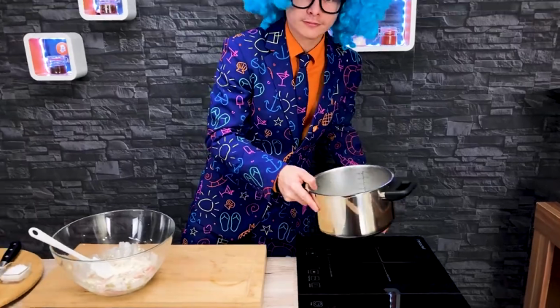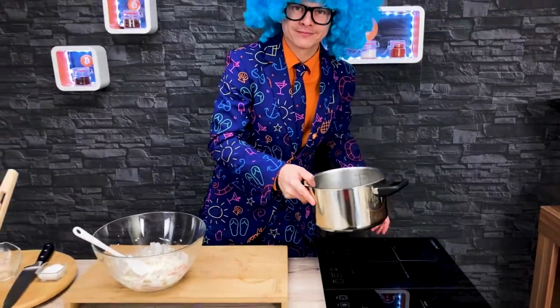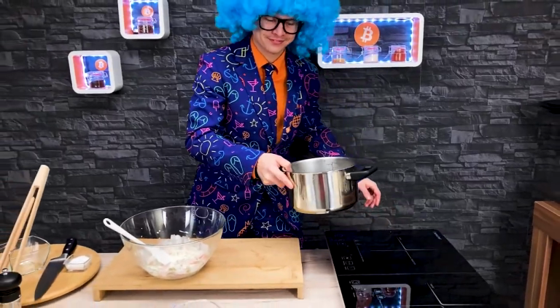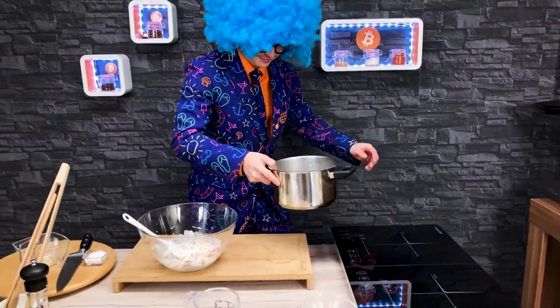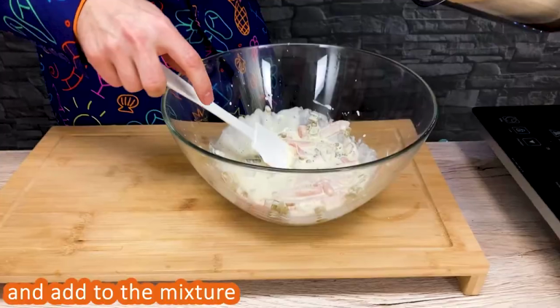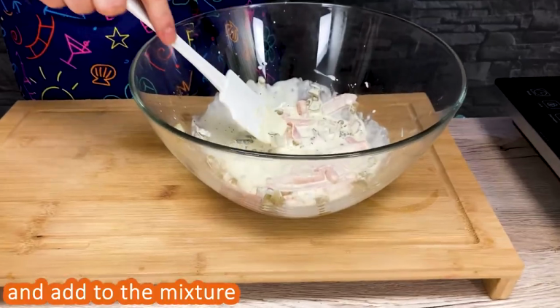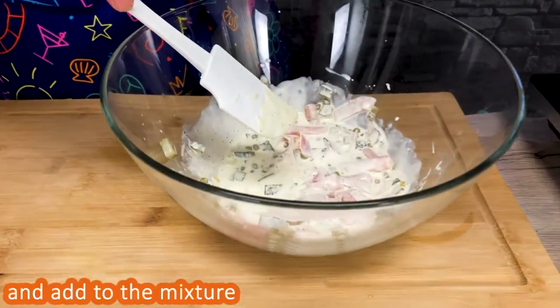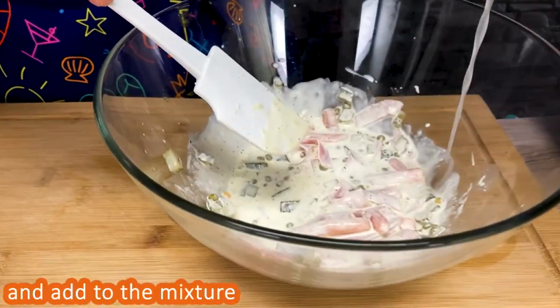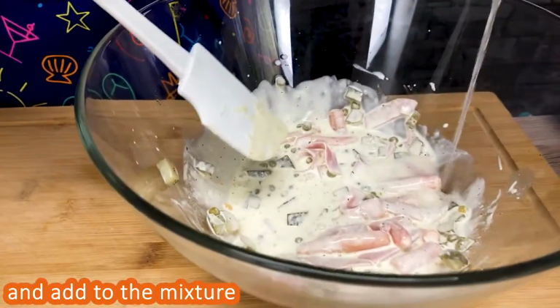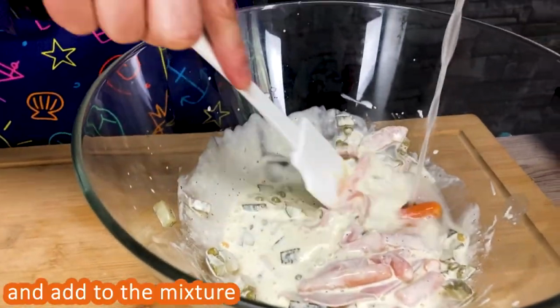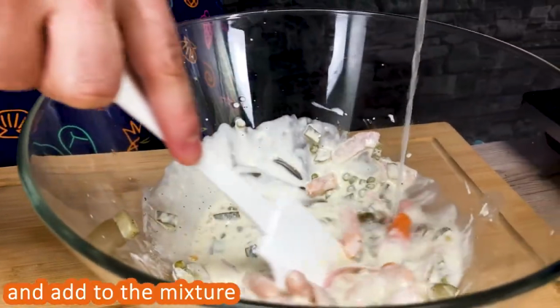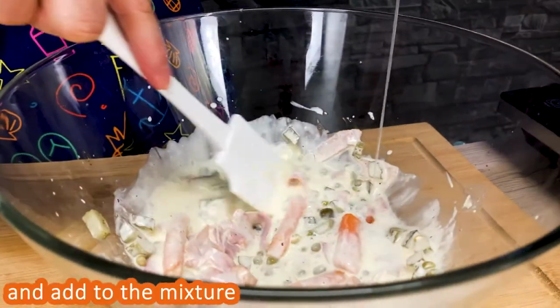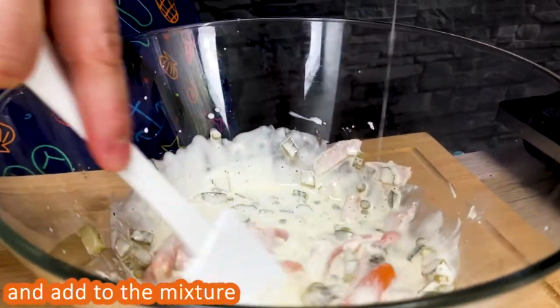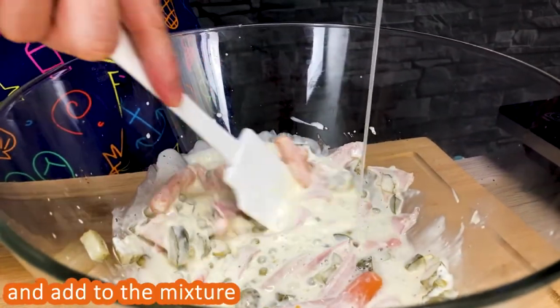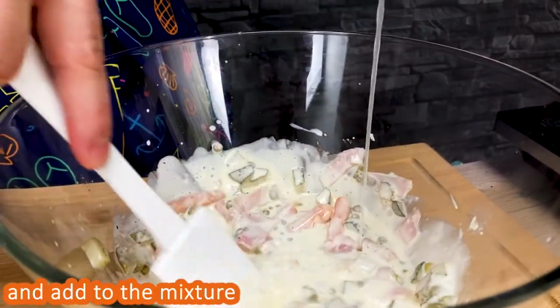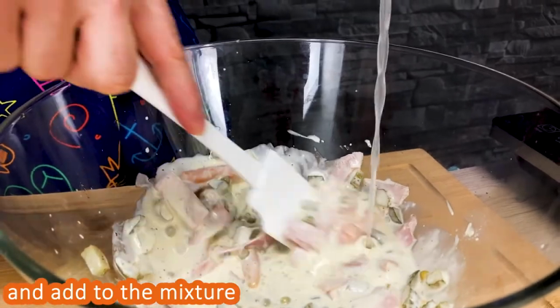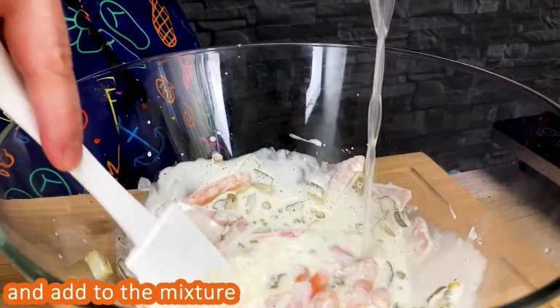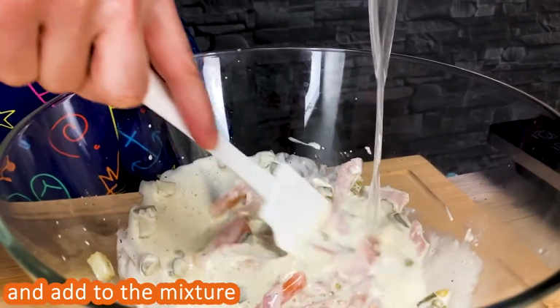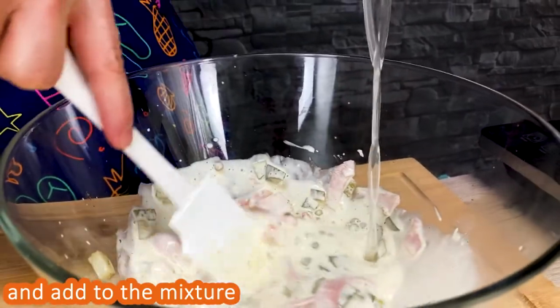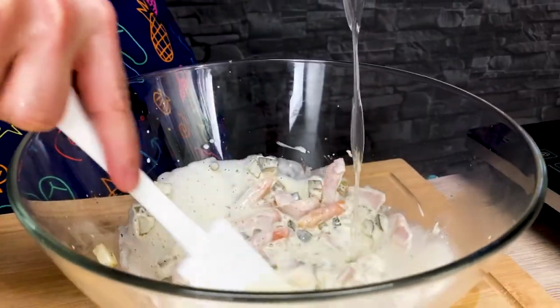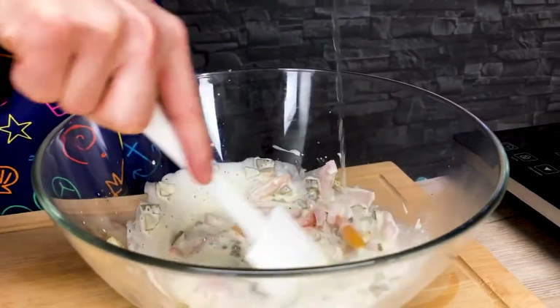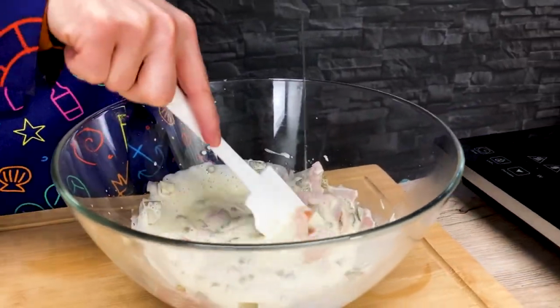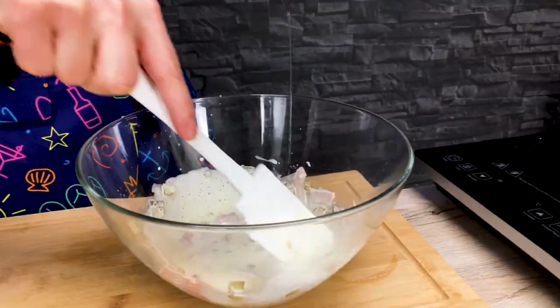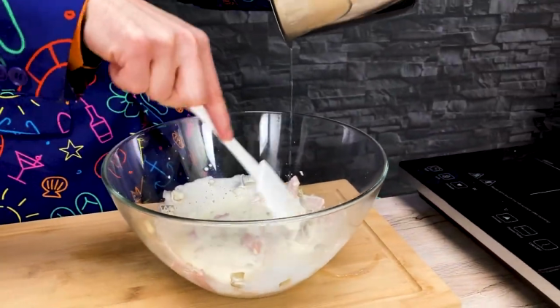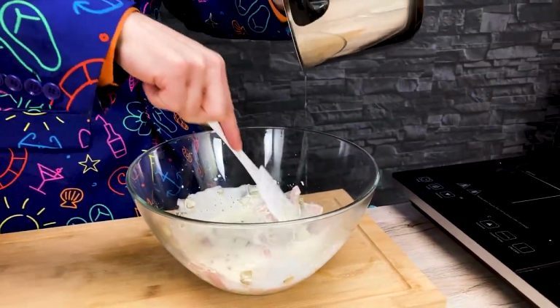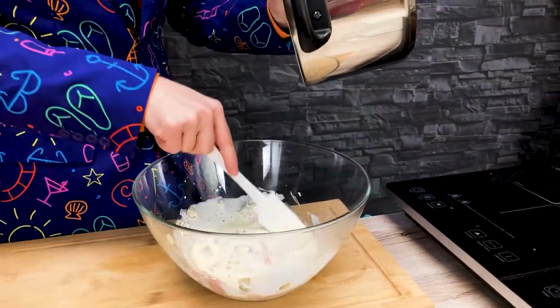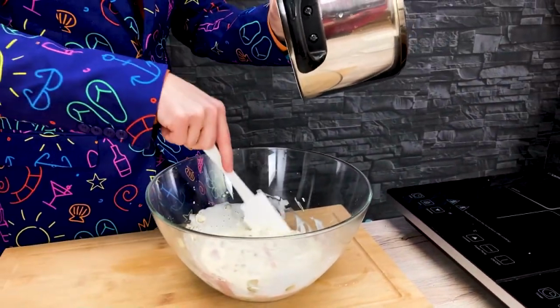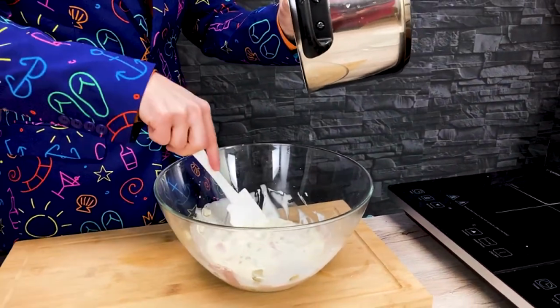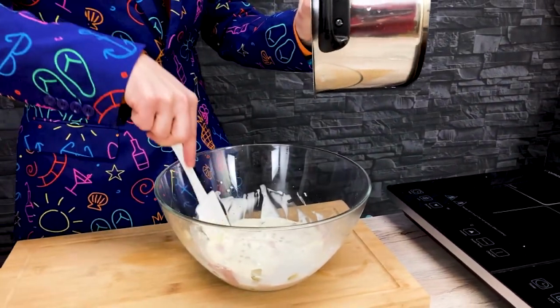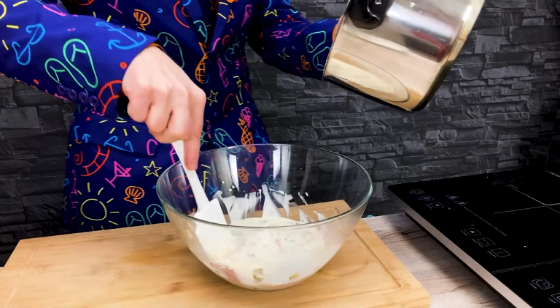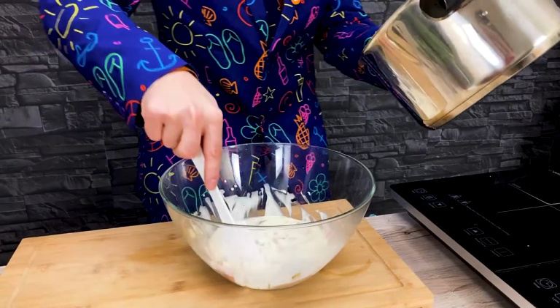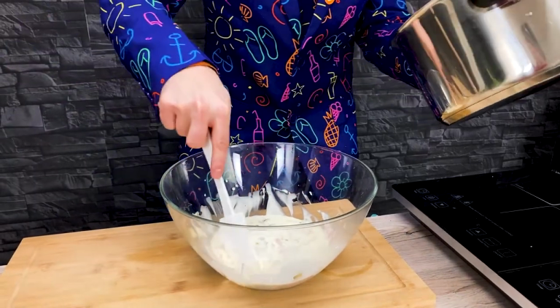Add the cream and add a little bit of salt.